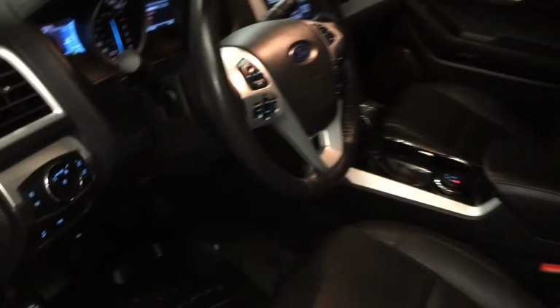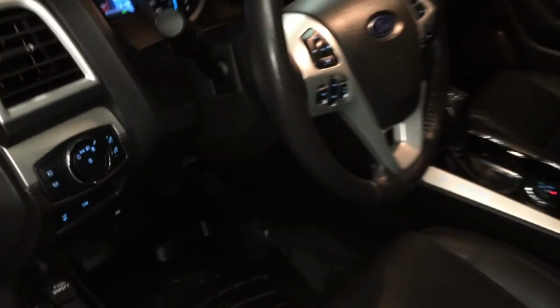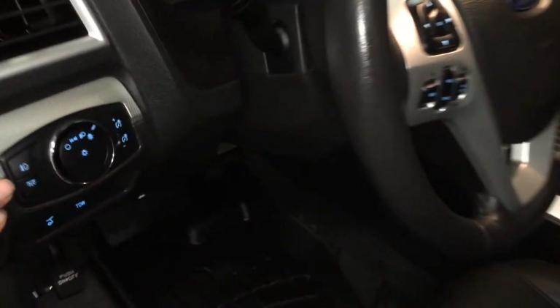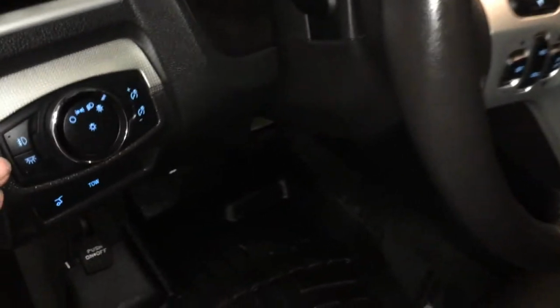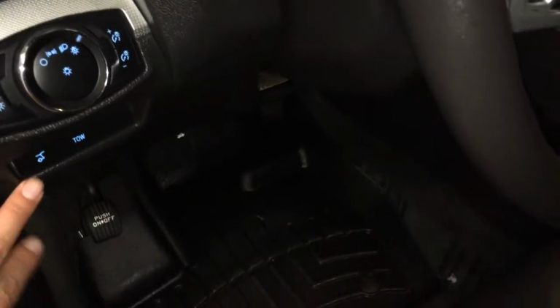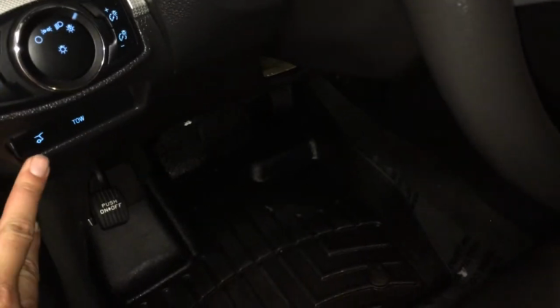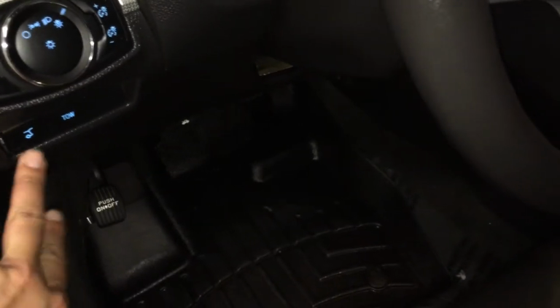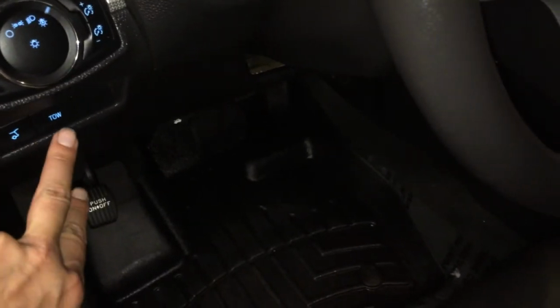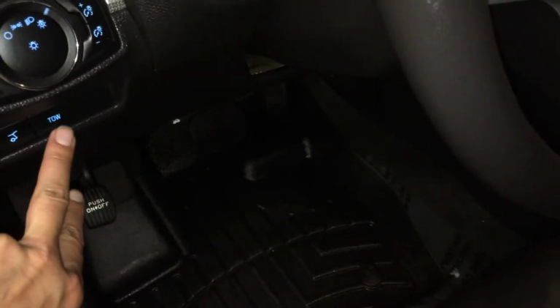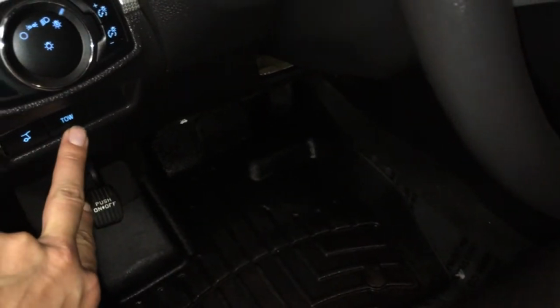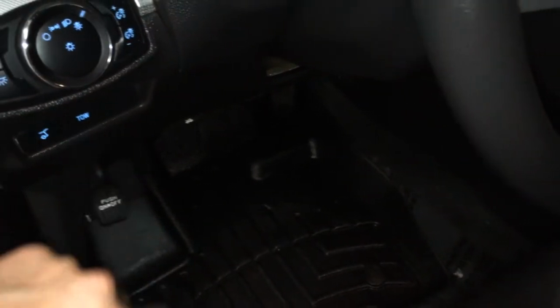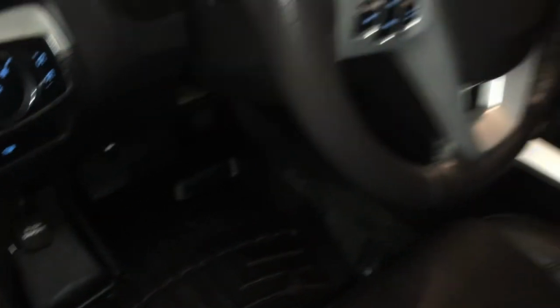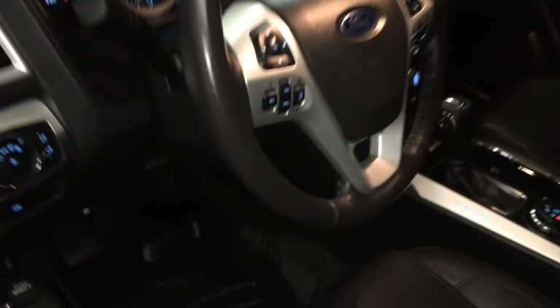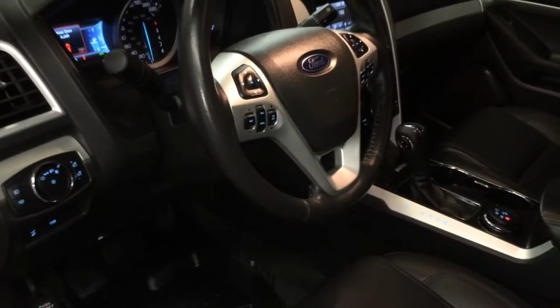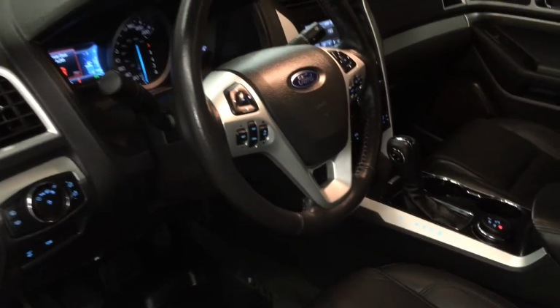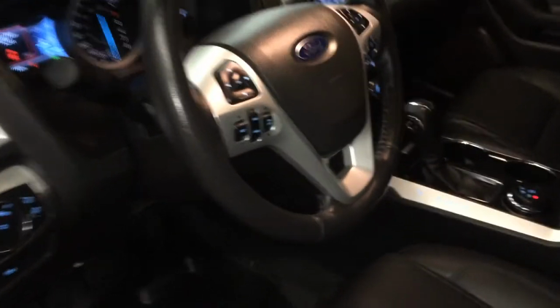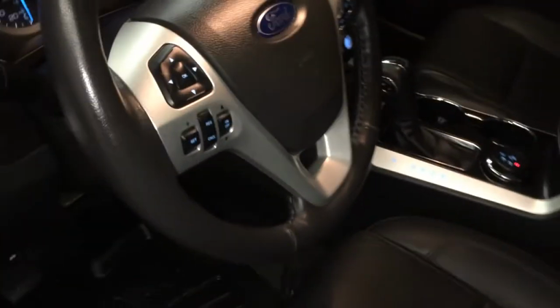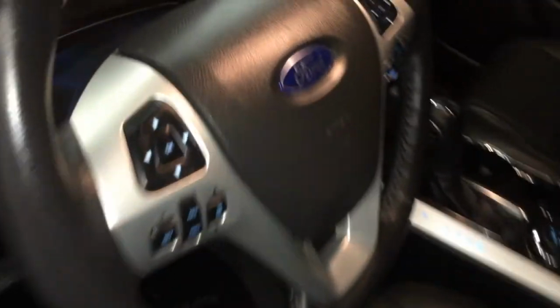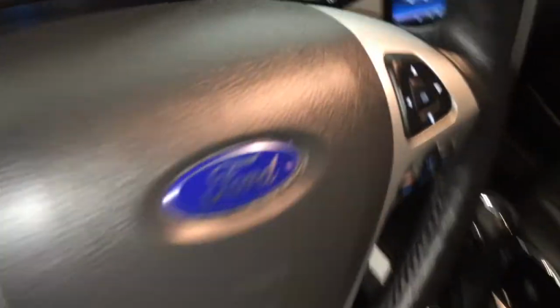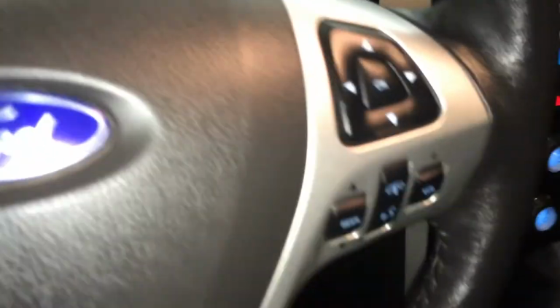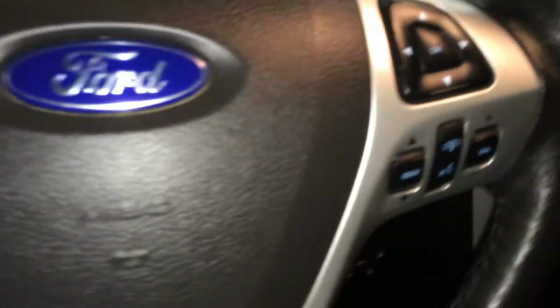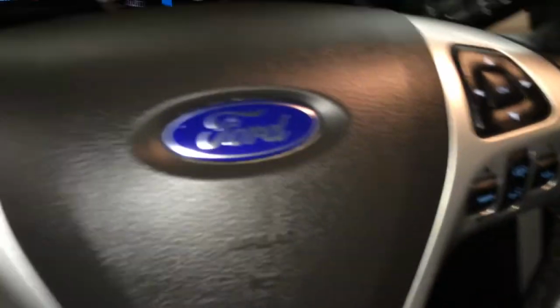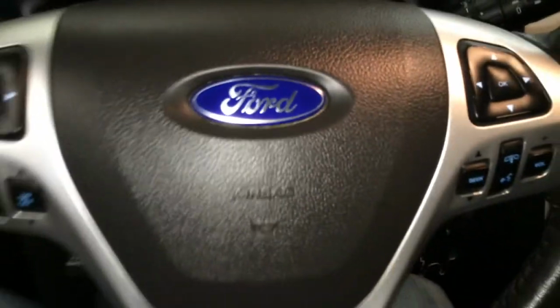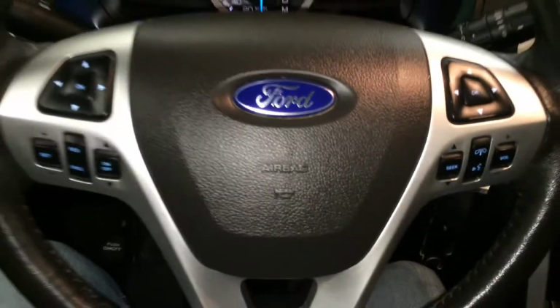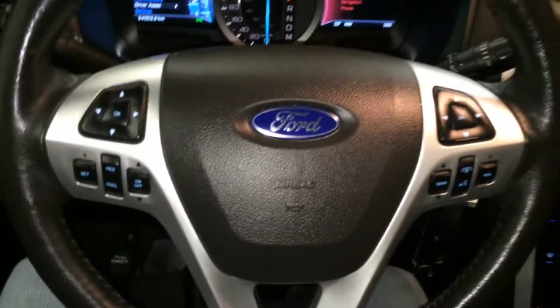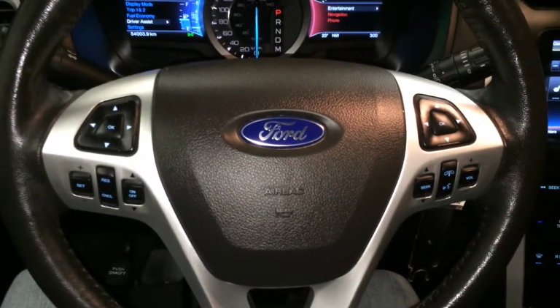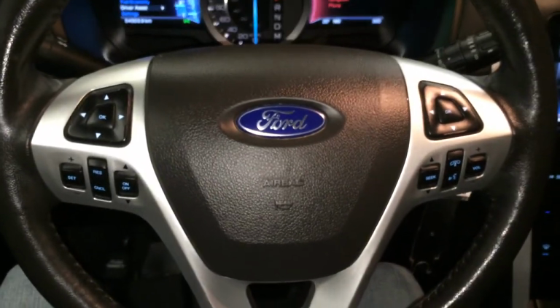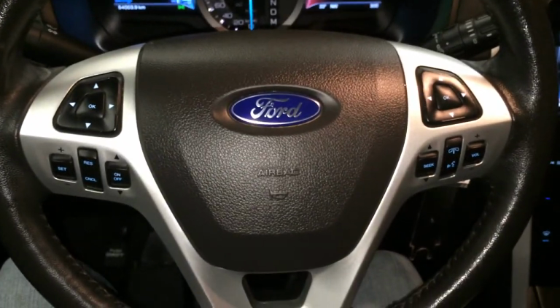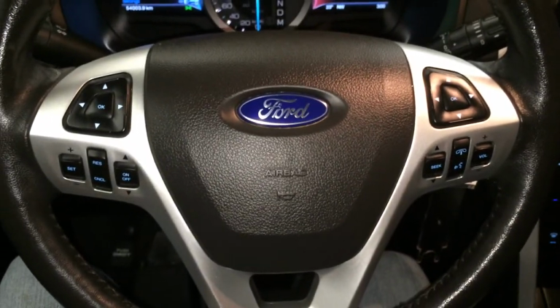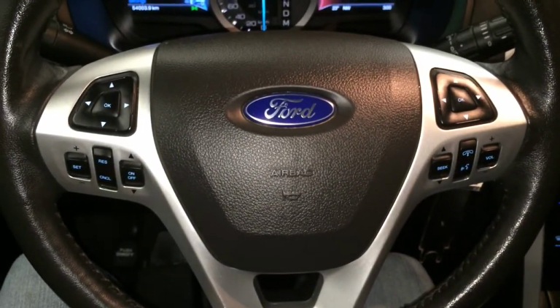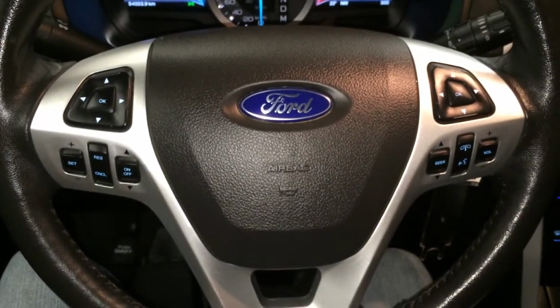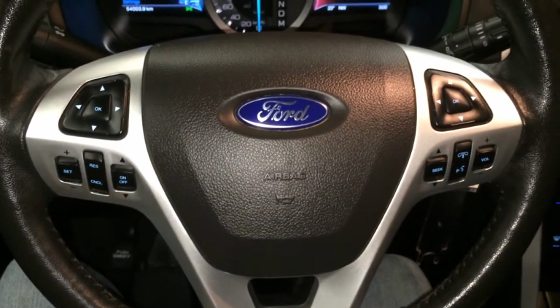Lighting controls, trunk release, tow mode, tilting and telescopic steering wheel — it's fully leather wrapped. On it you'll find audio controls, hands-free communication, and cruise control.